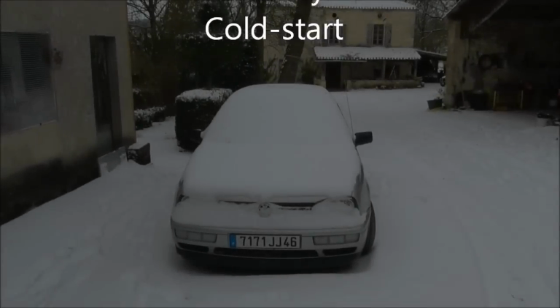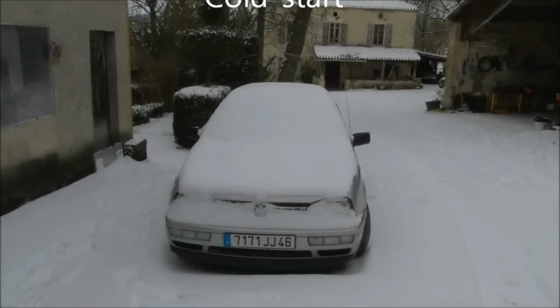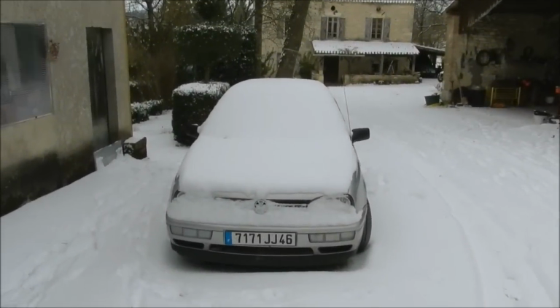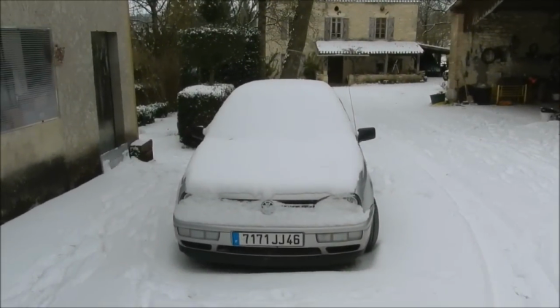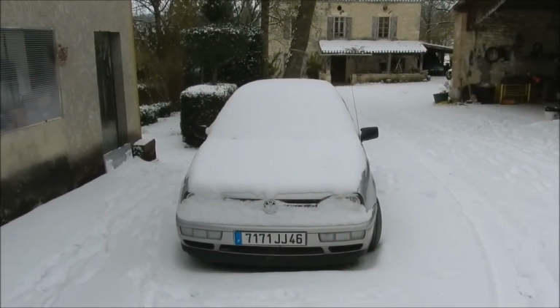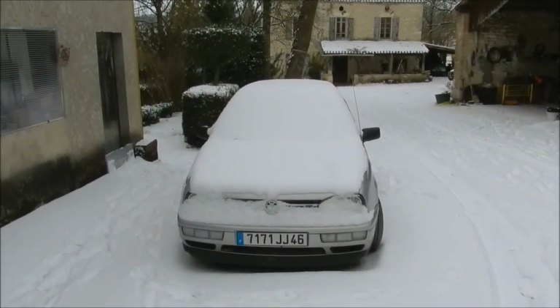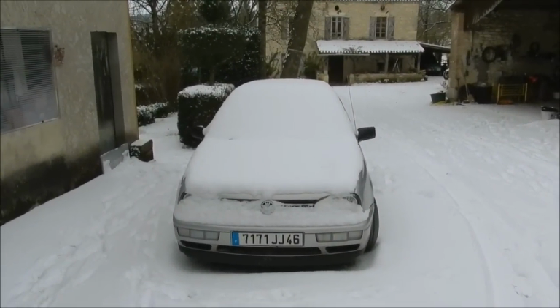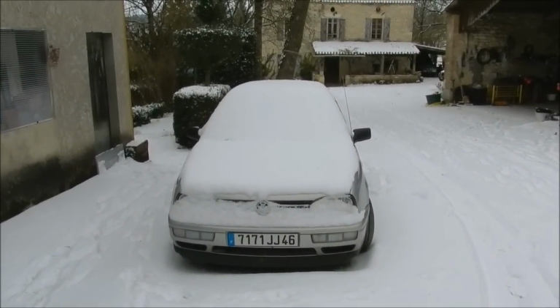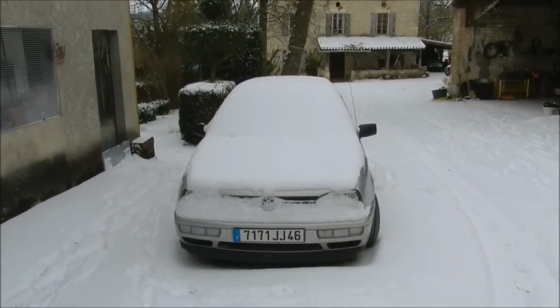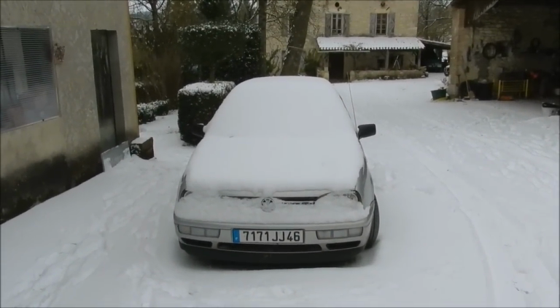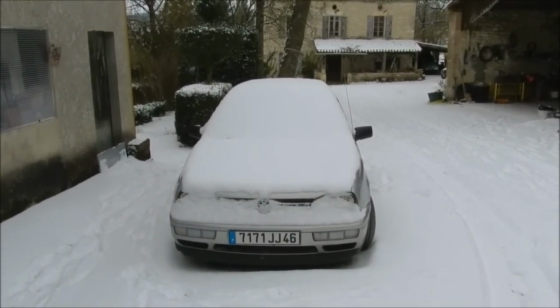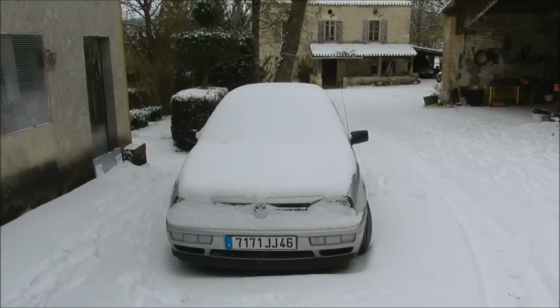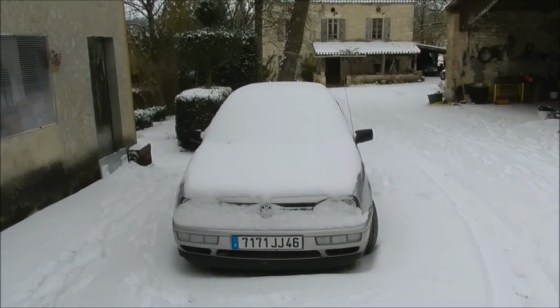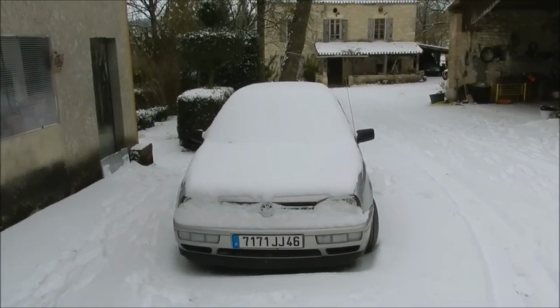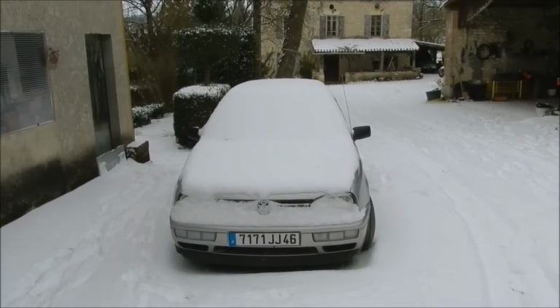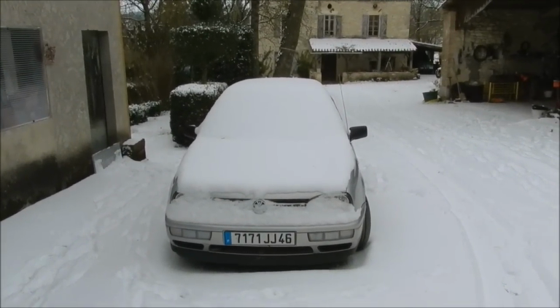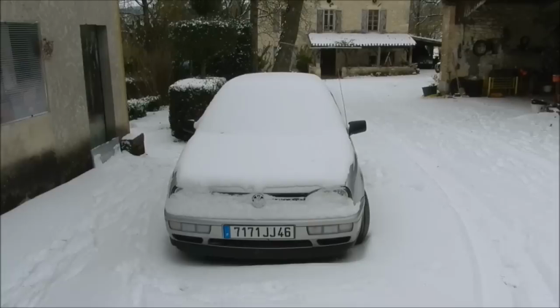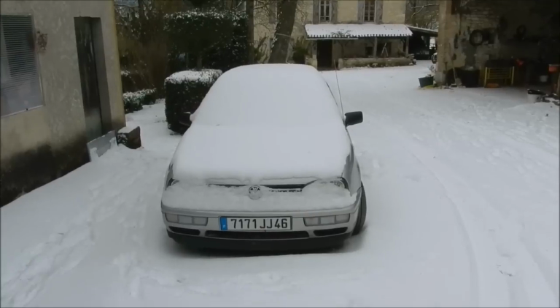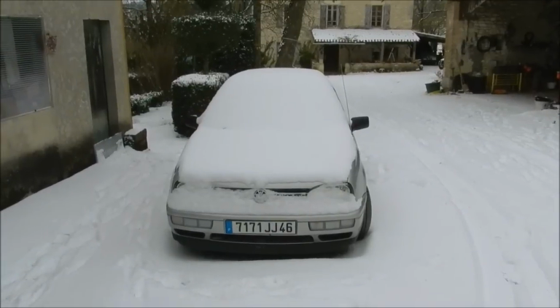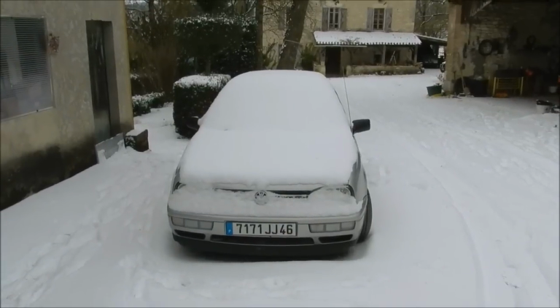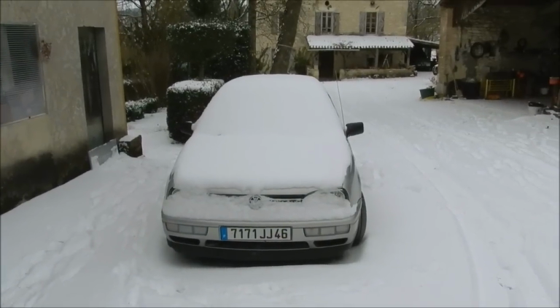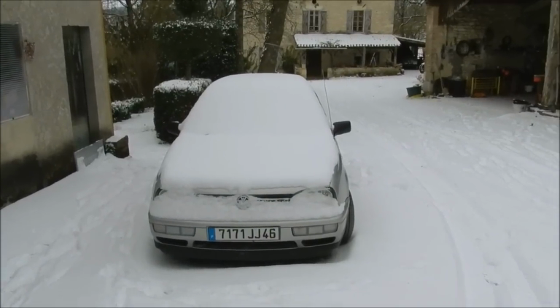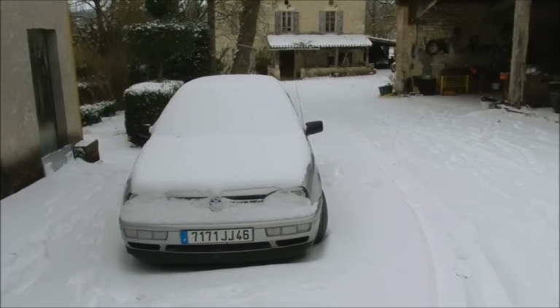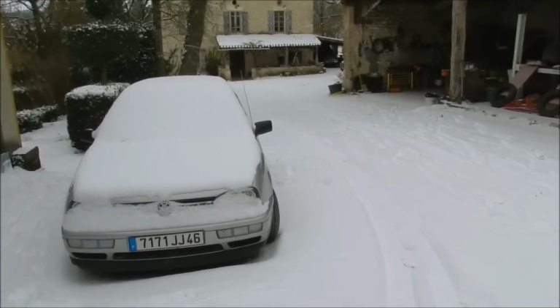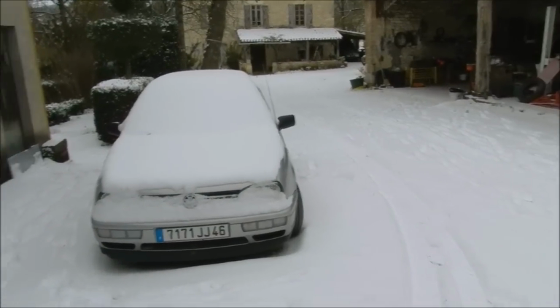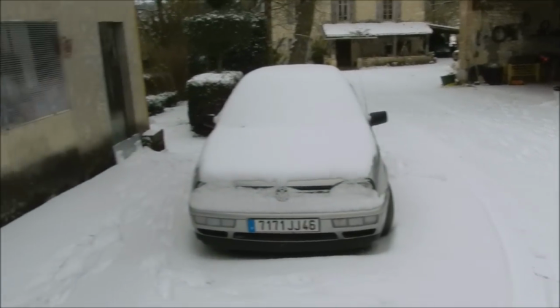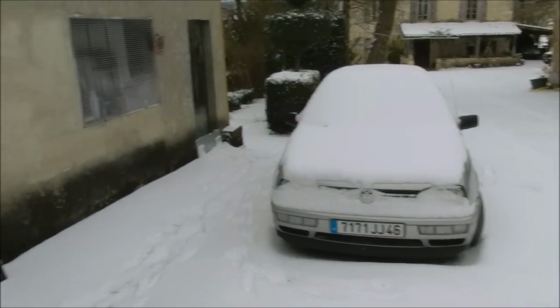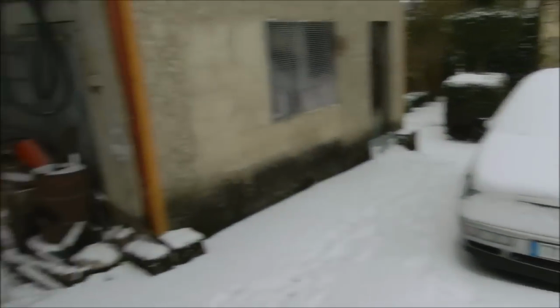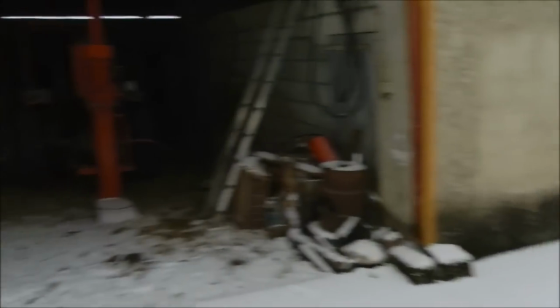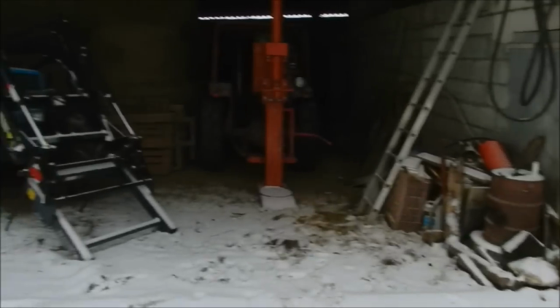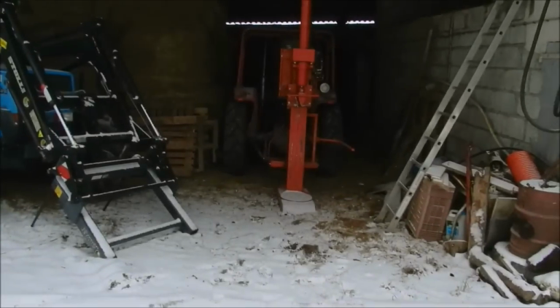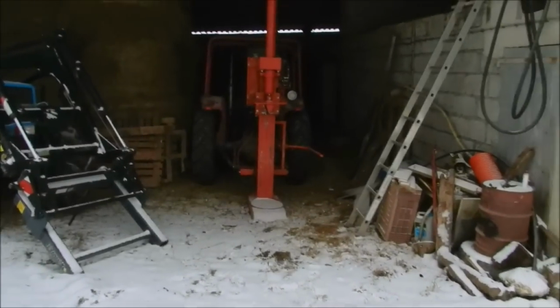Today we got some white stuff on the ground — 6 centimeters of snow, first snow of the year. And it's time for a cold start.